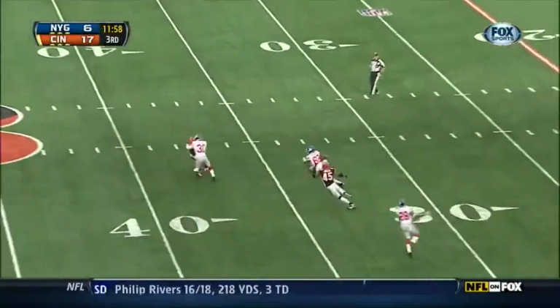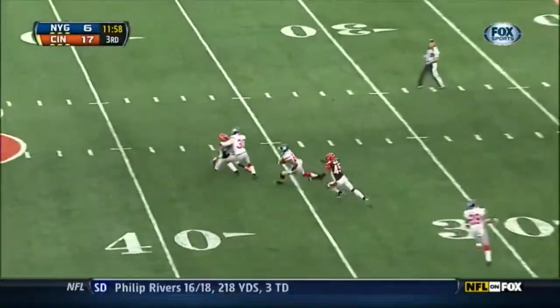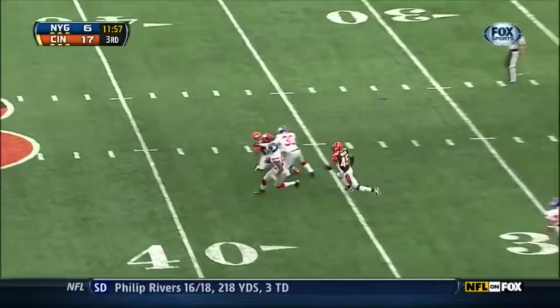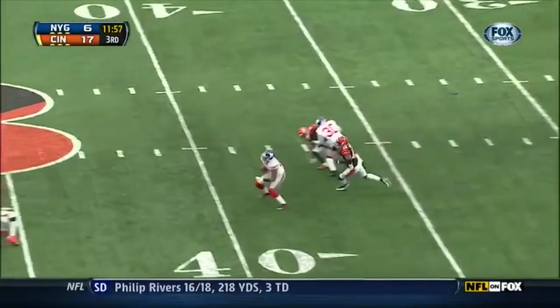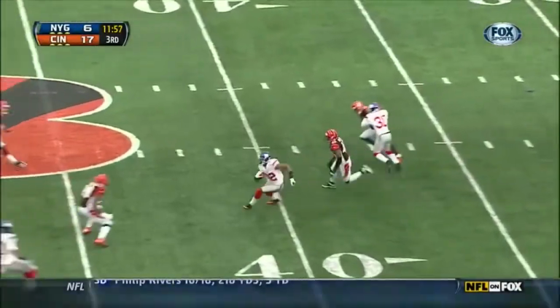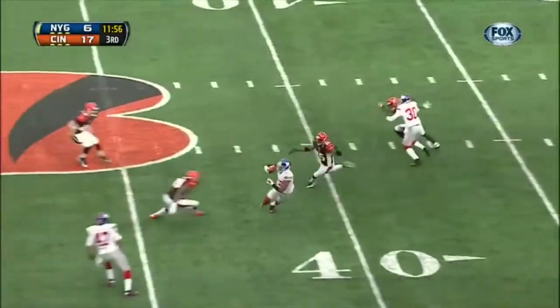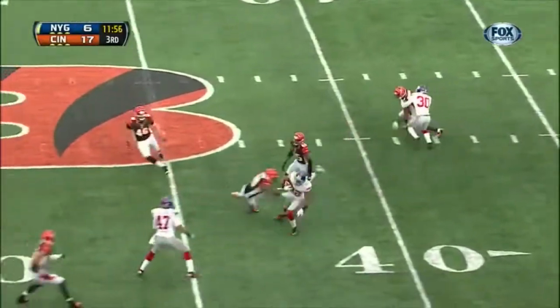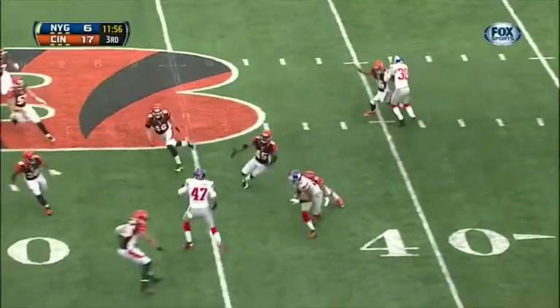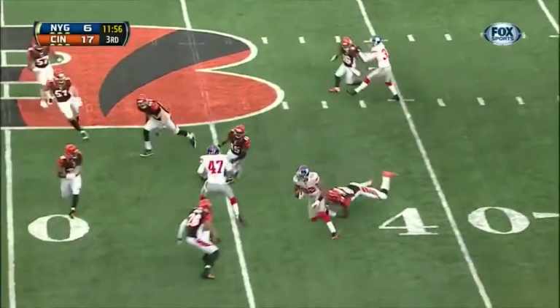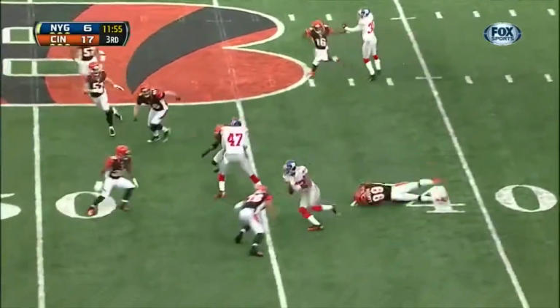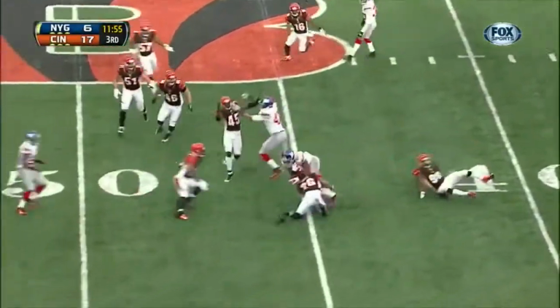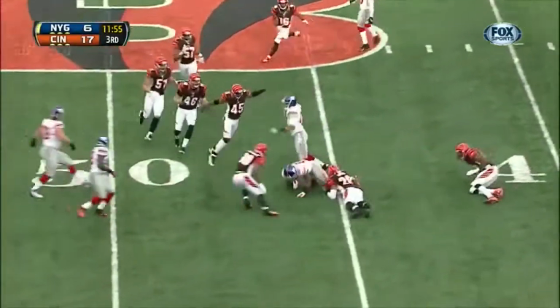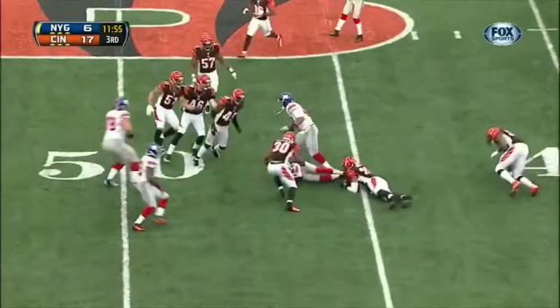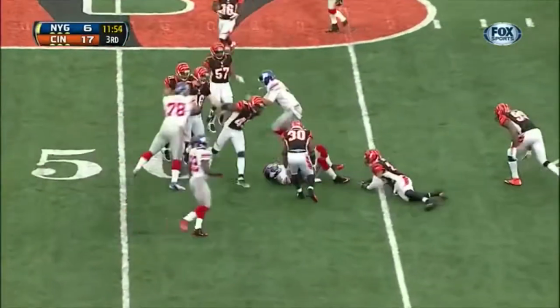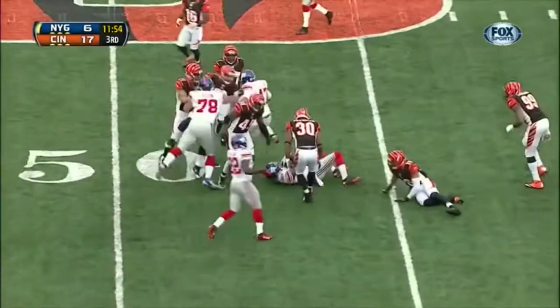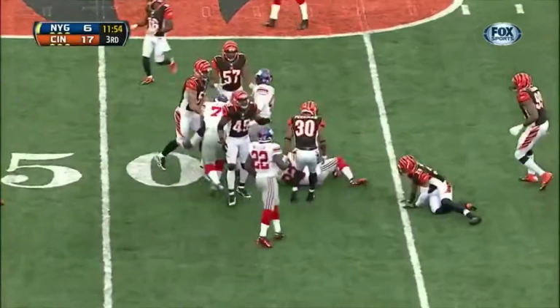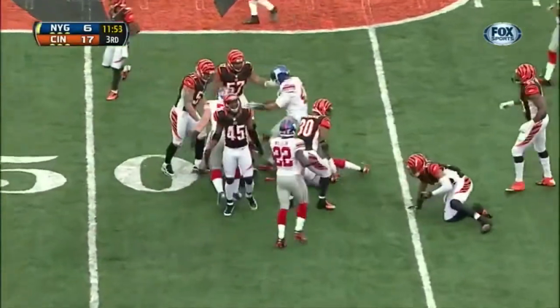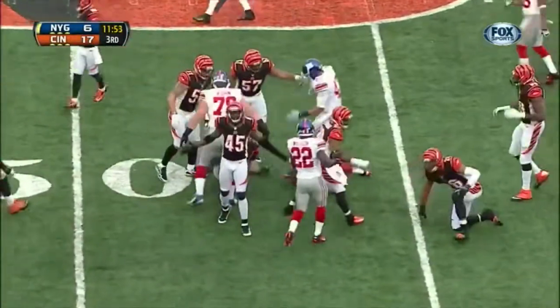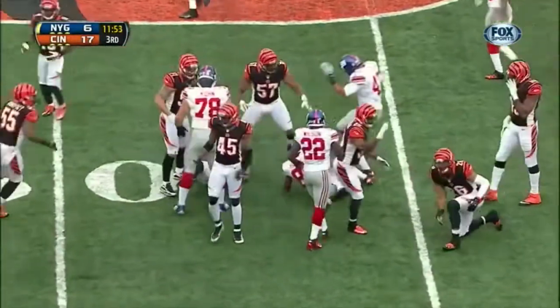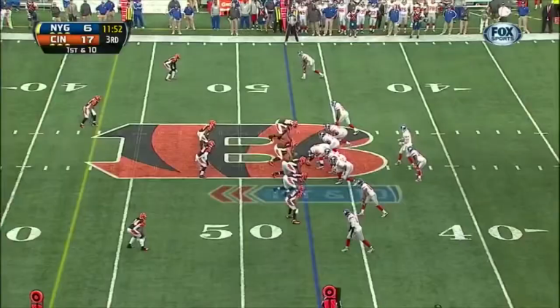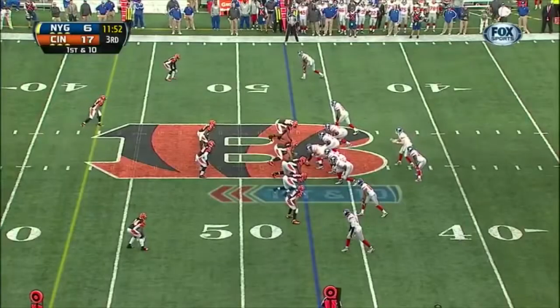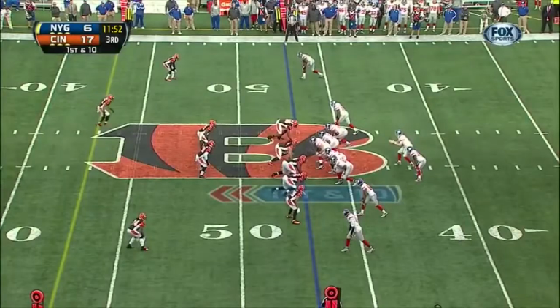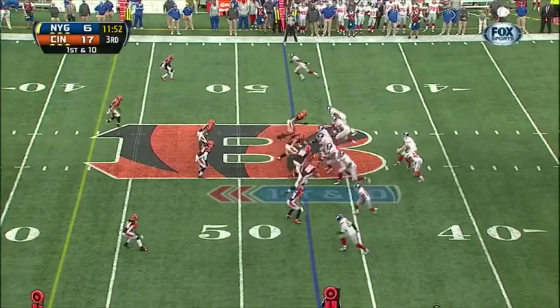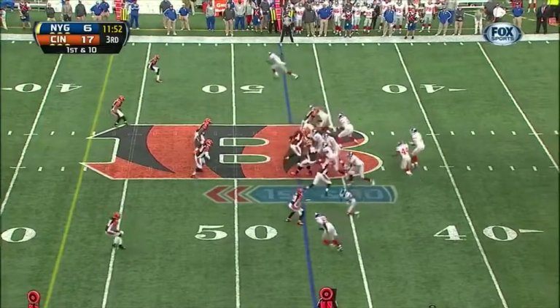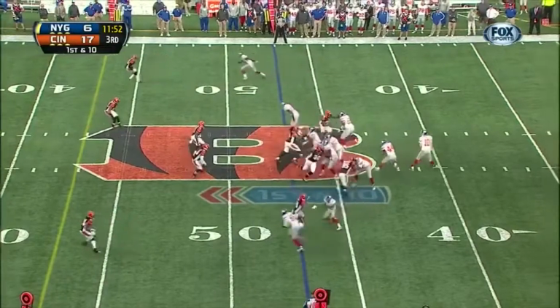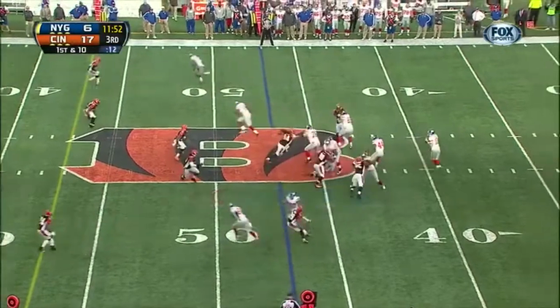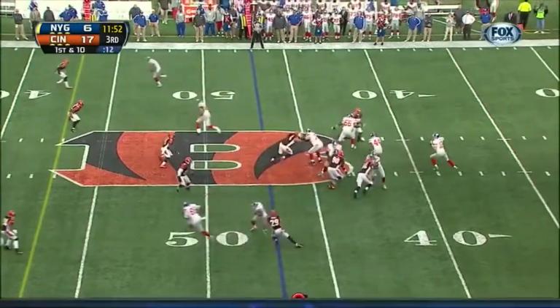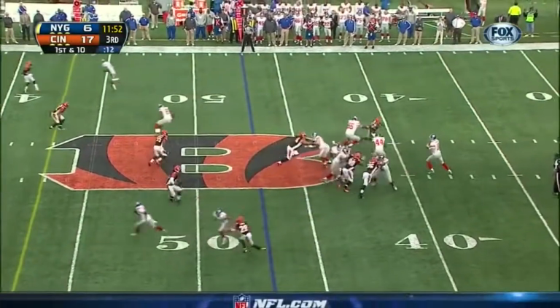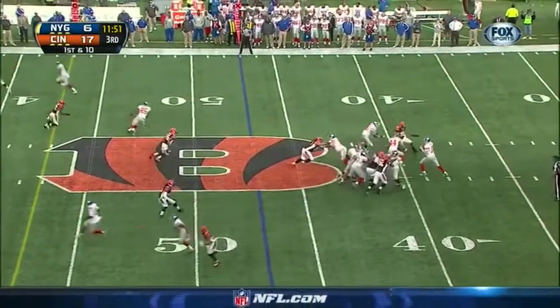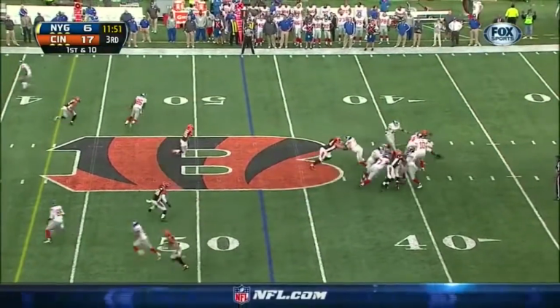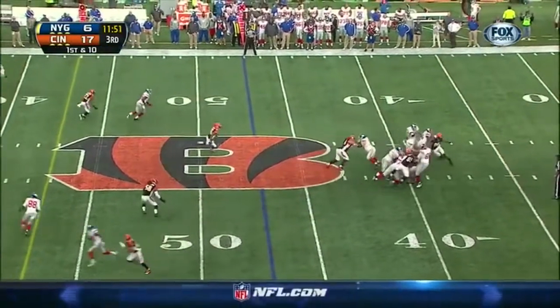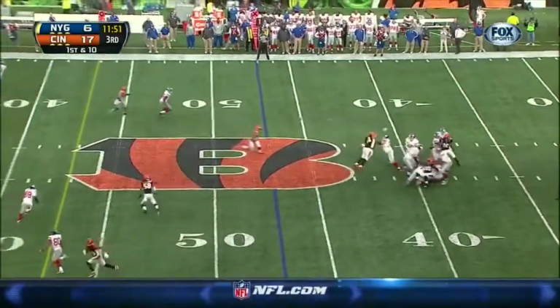It's Reuben Randle — makes a move to the right and a good return by Randle. Good field position here, beginning this drive from their own 47.